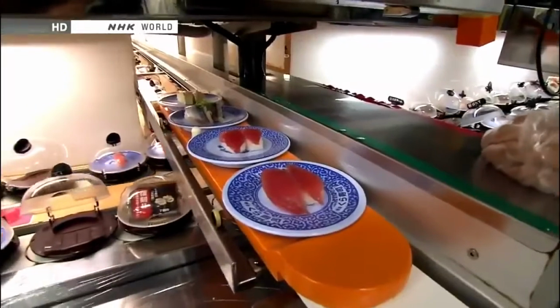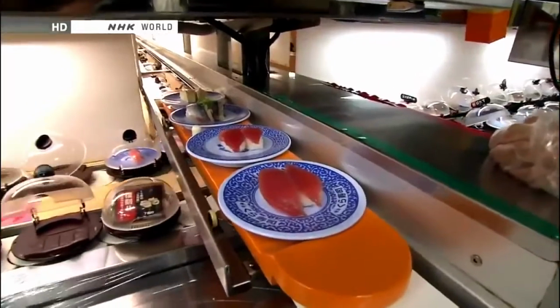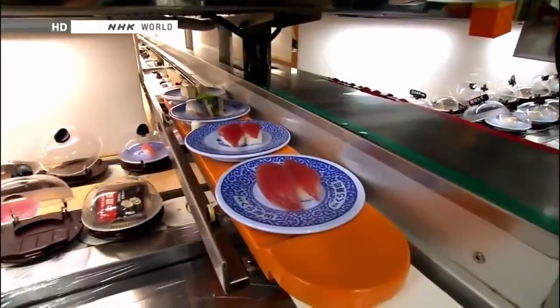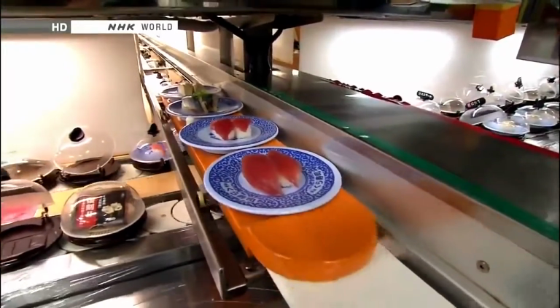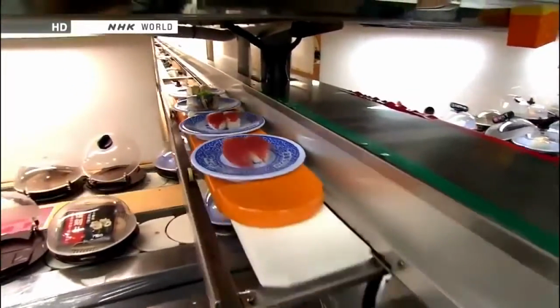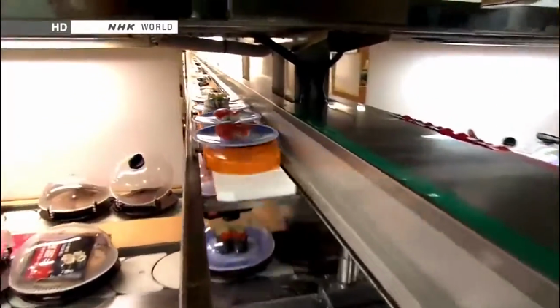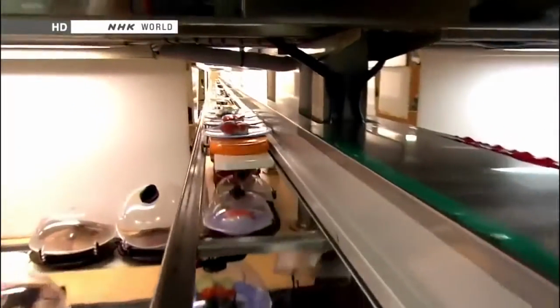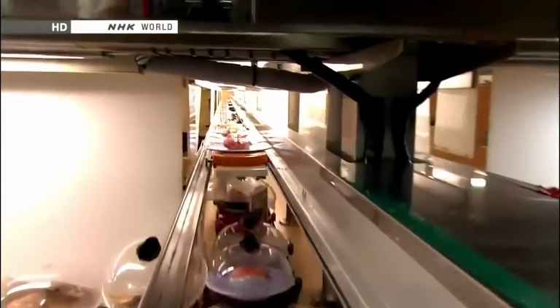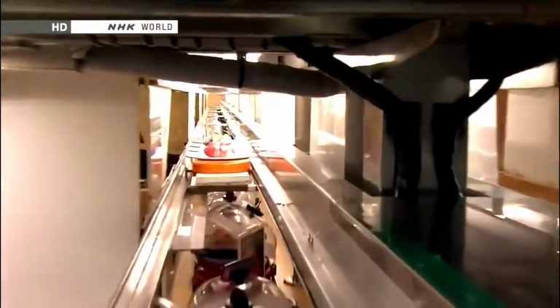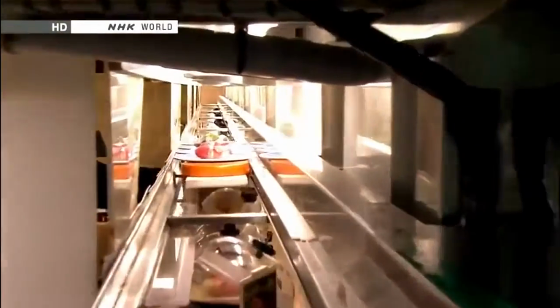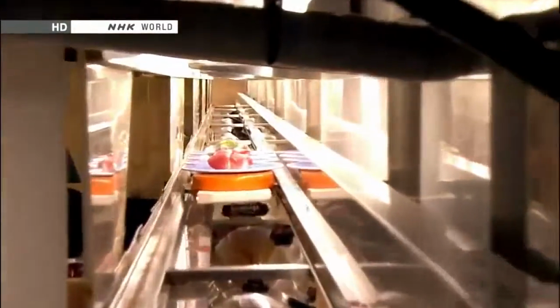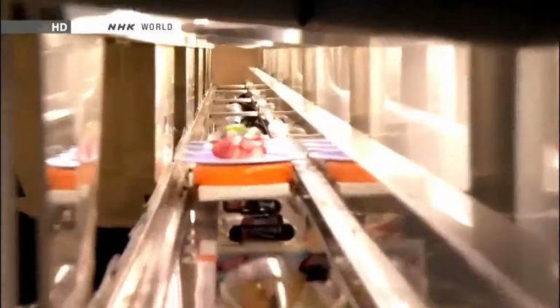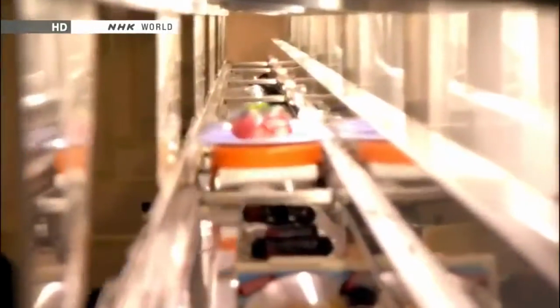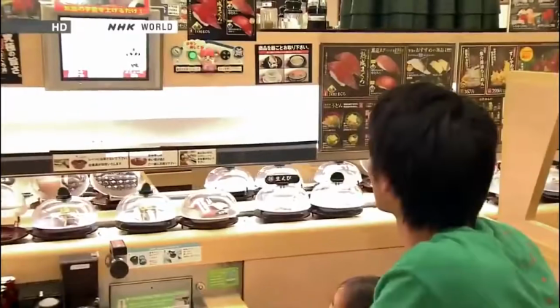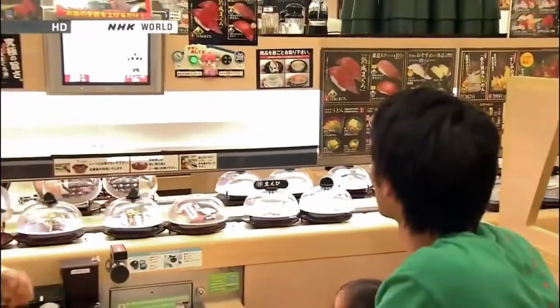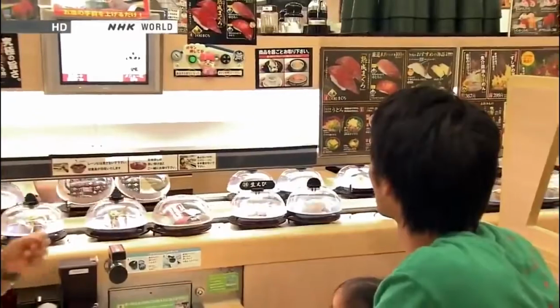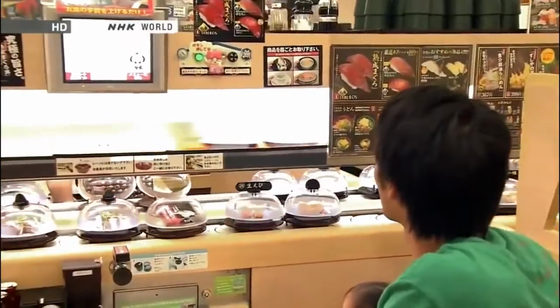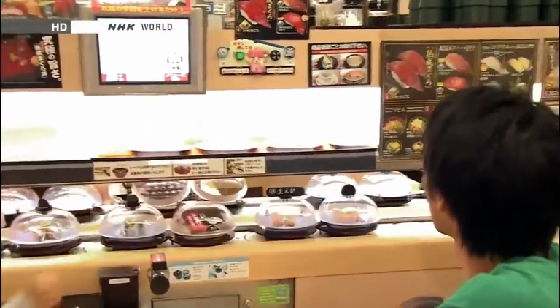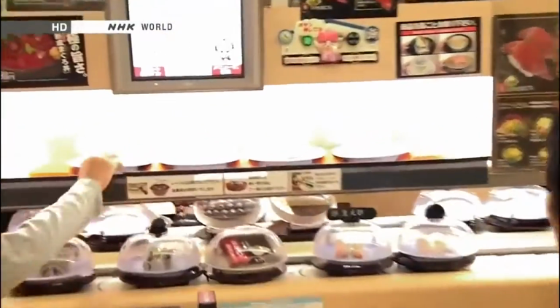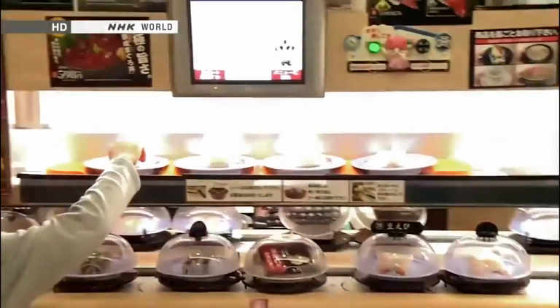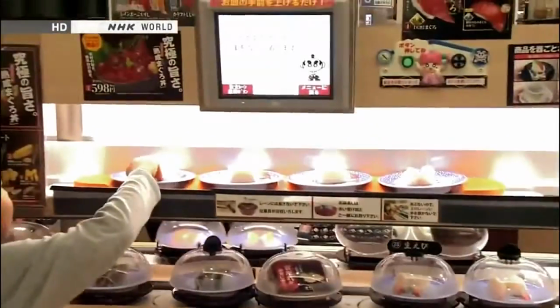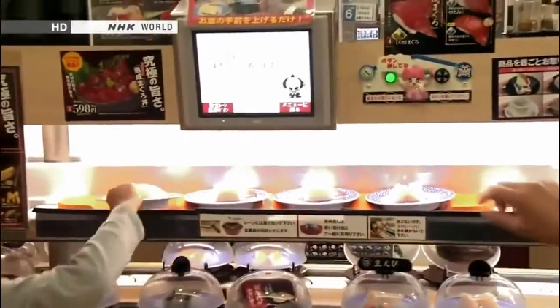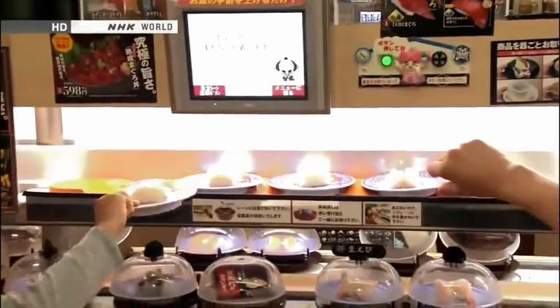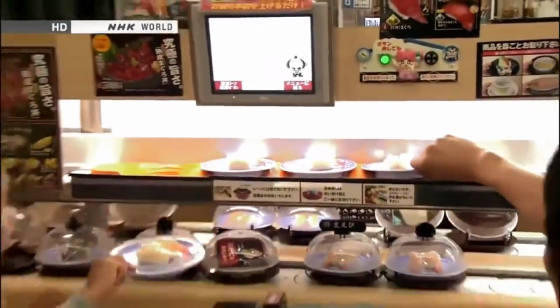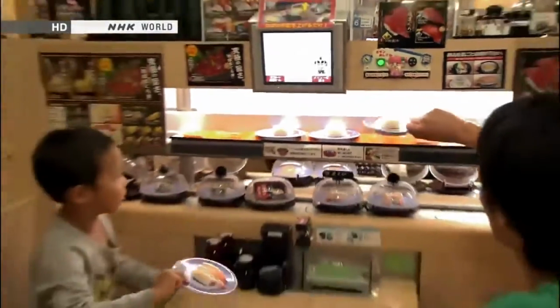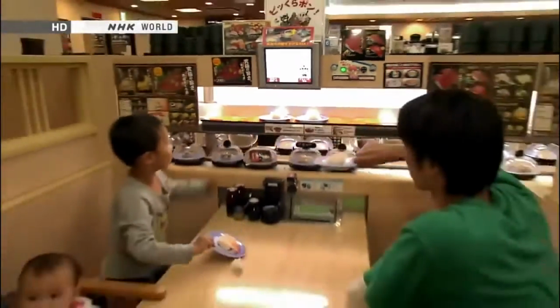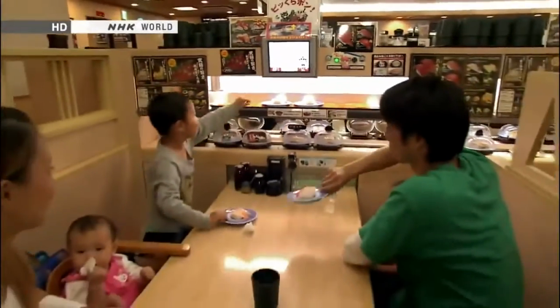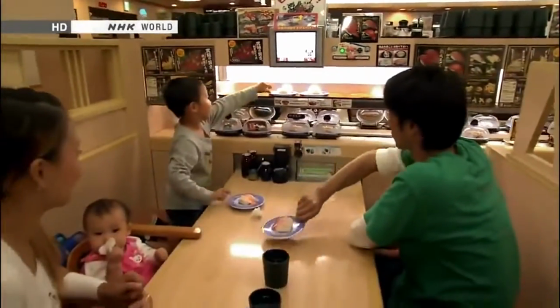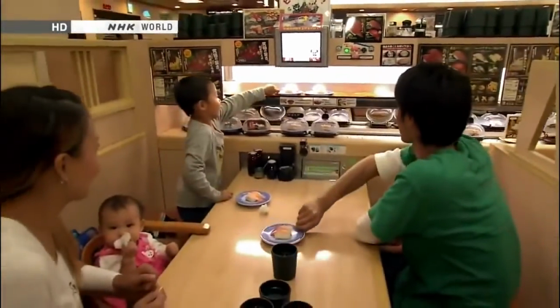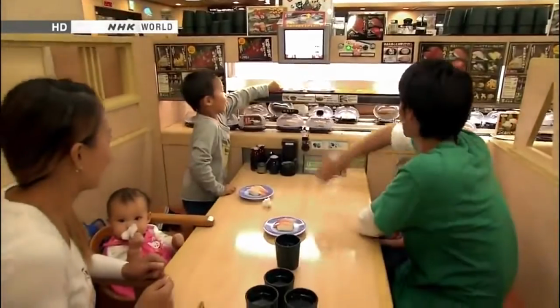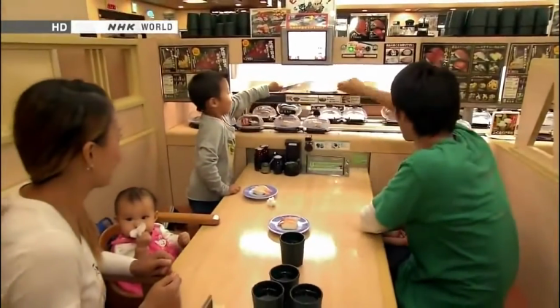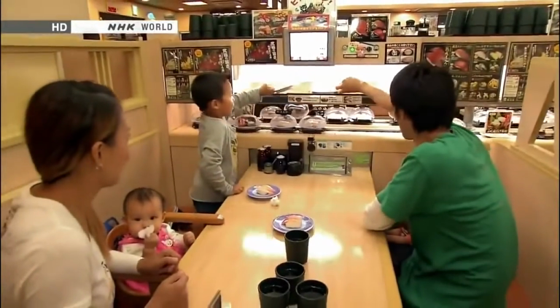It's delivered along a high-speed lane, straight to the table. Here, the new direct delivery lane is accommodated in the space above the regular conveyor belt.